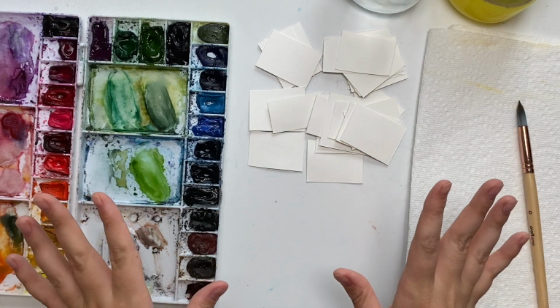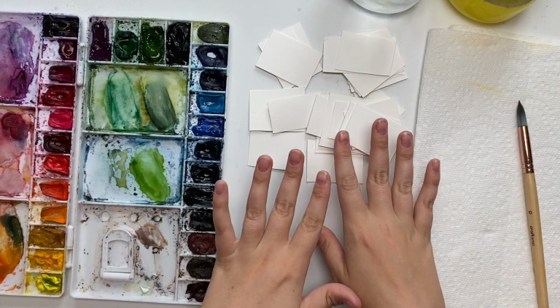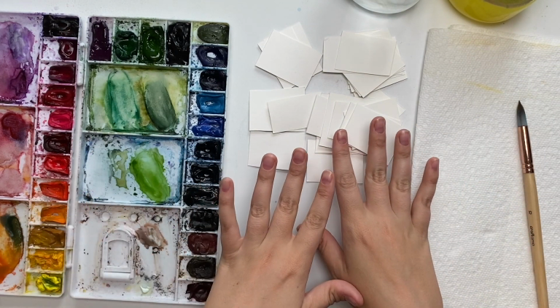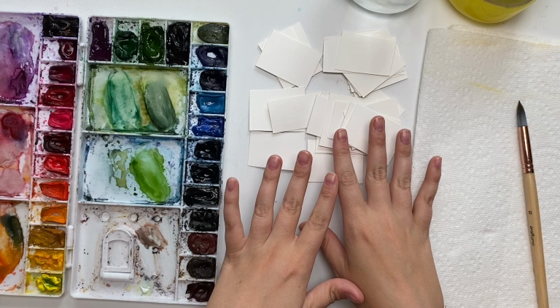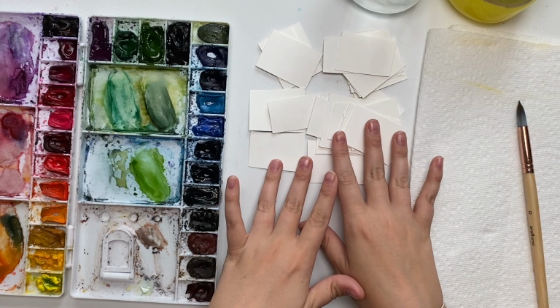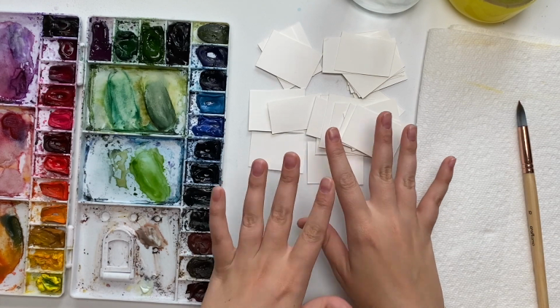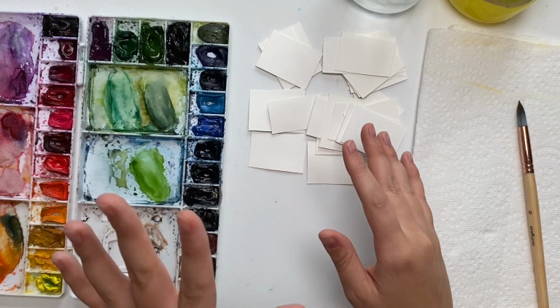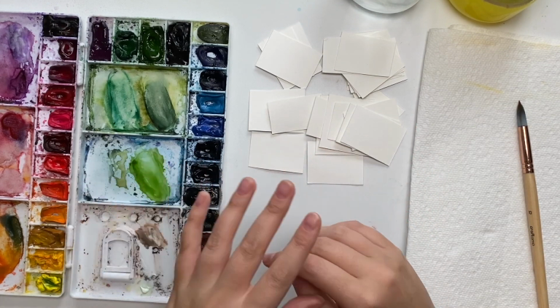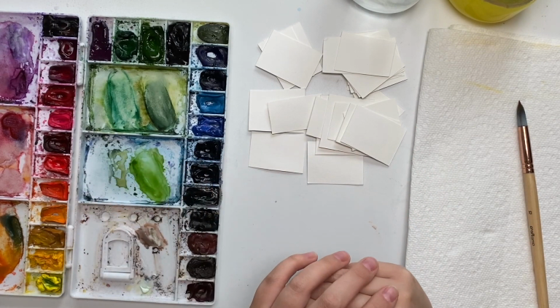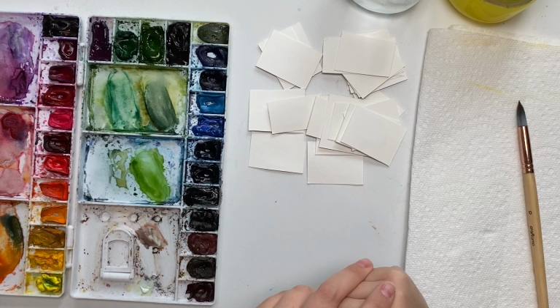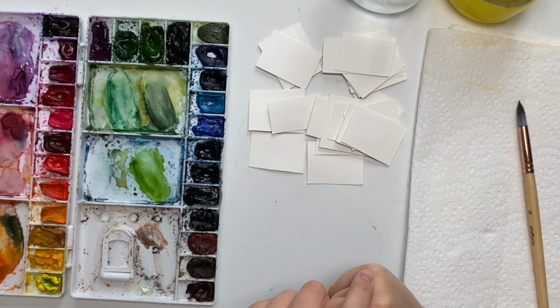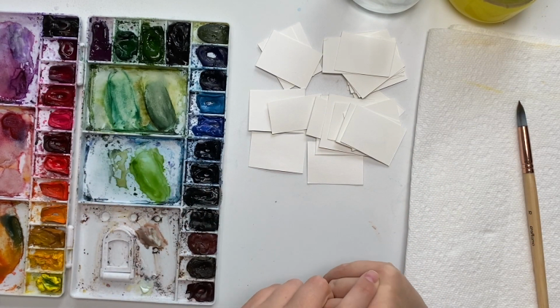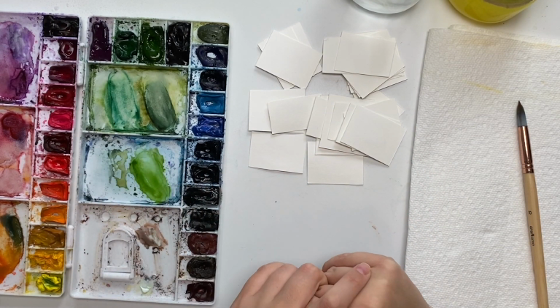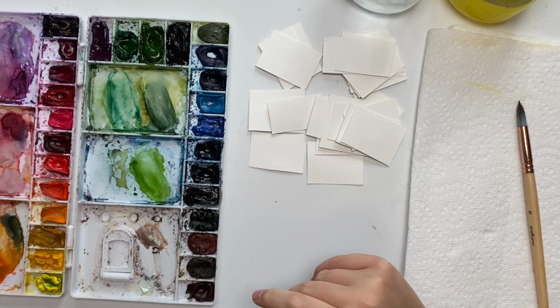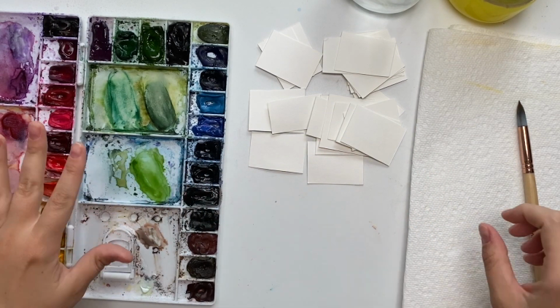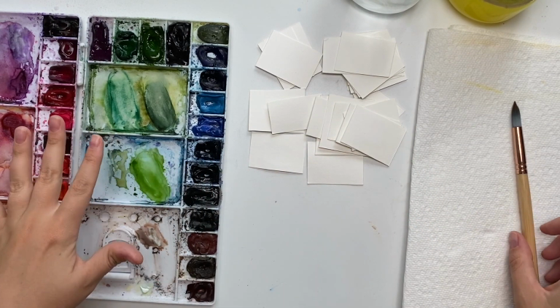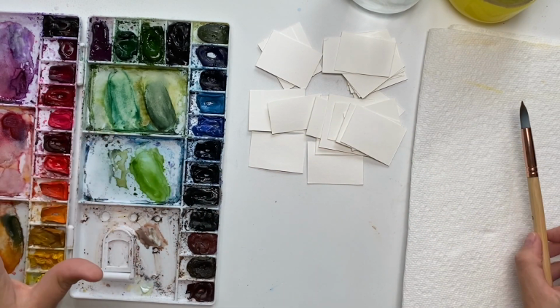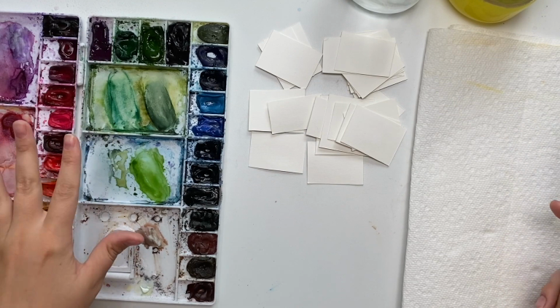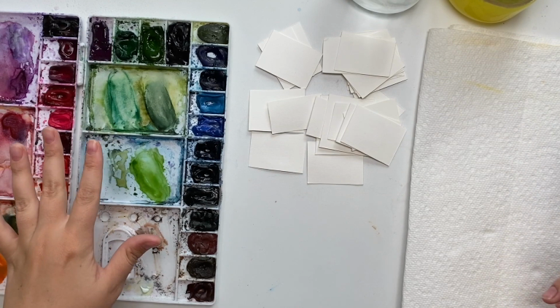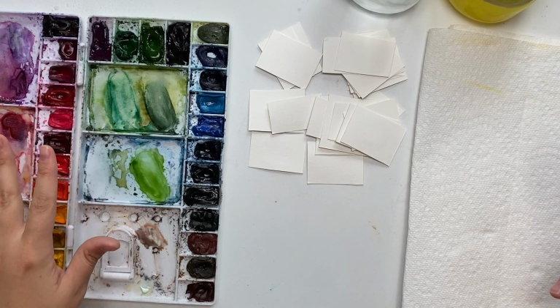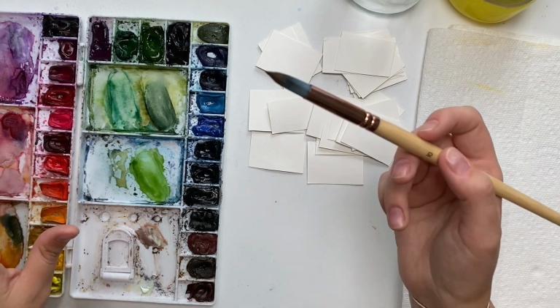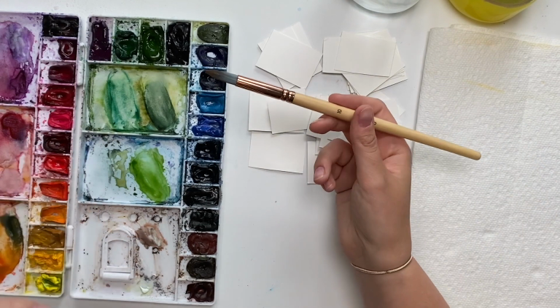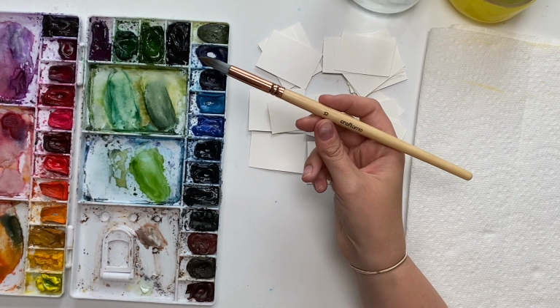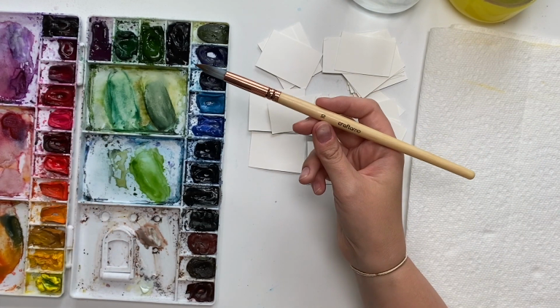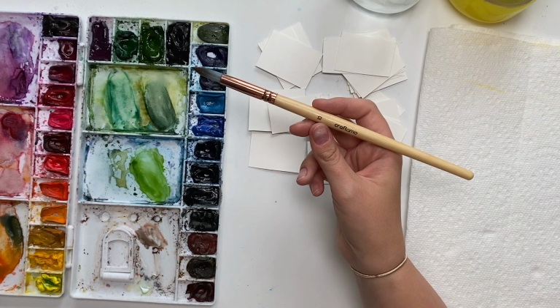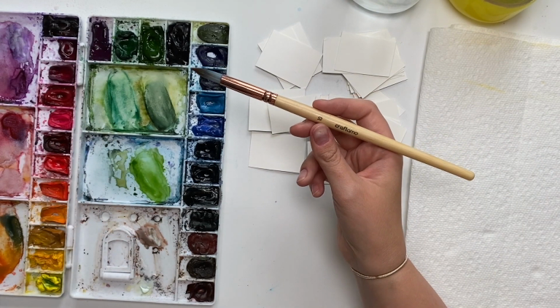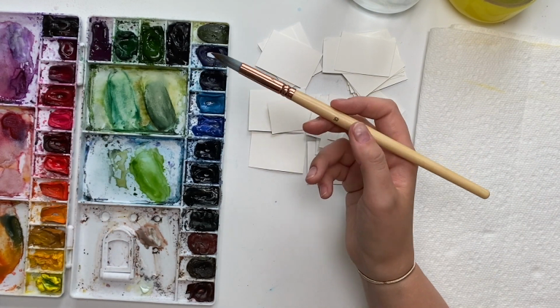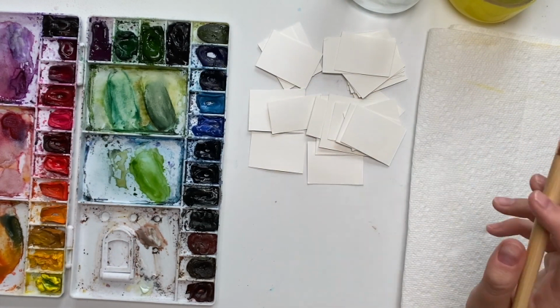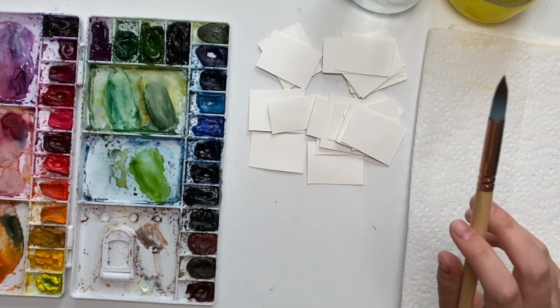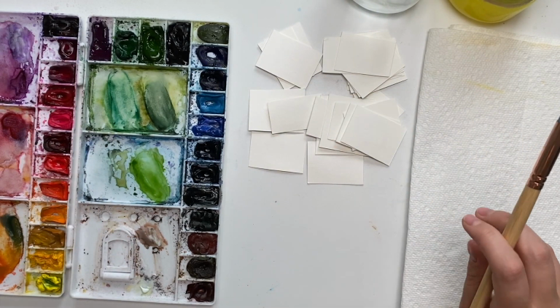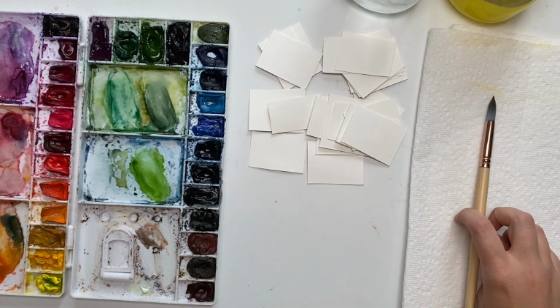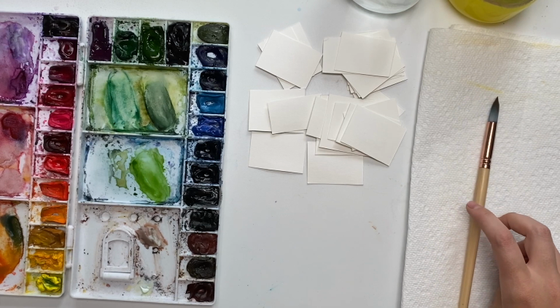I'm painting on this and then I'm going to use my Etchr Lab cold press watercolor sketchbook. I have my Winsor & Newton professional watercolors in my palette, my Craftamo size 10 round brush, water, and paper towel ready to go.